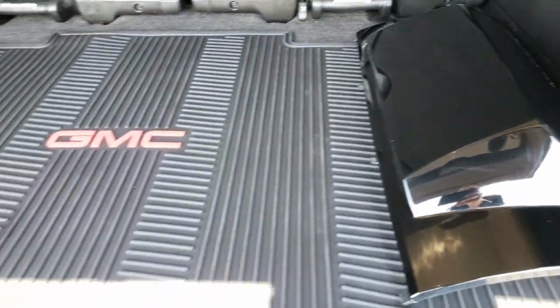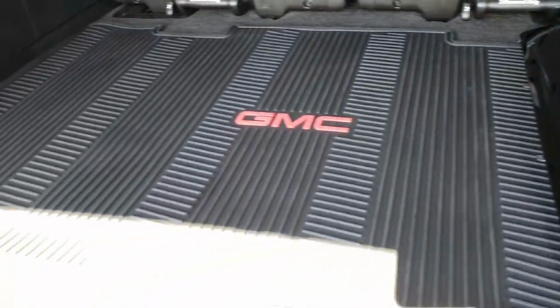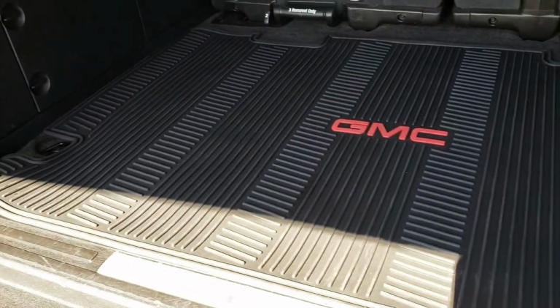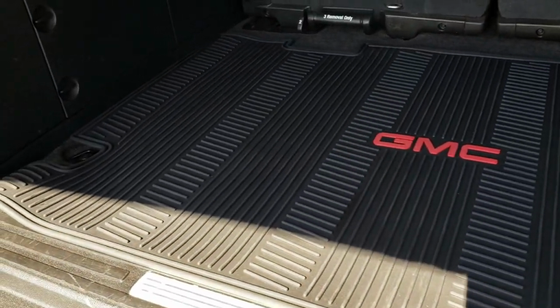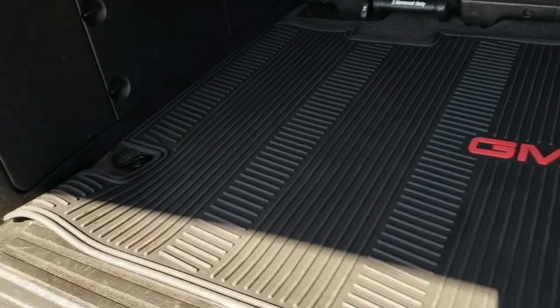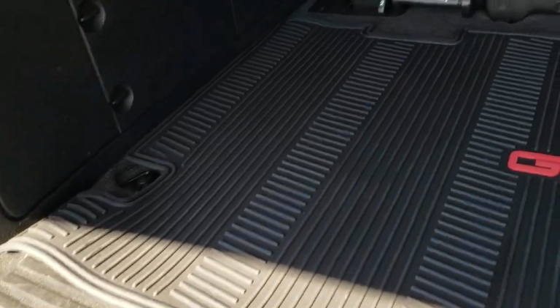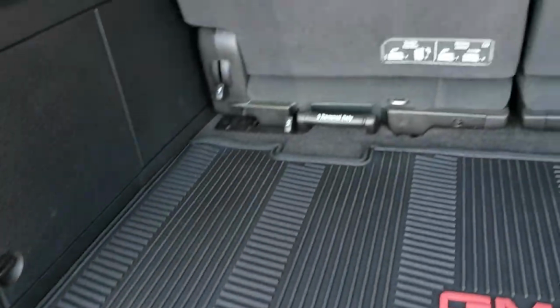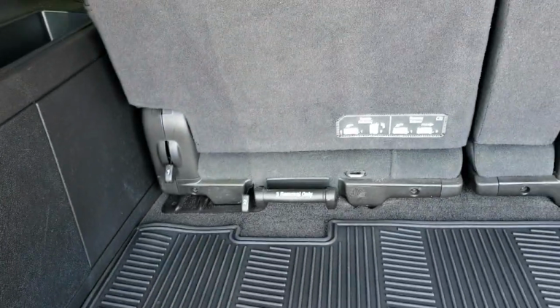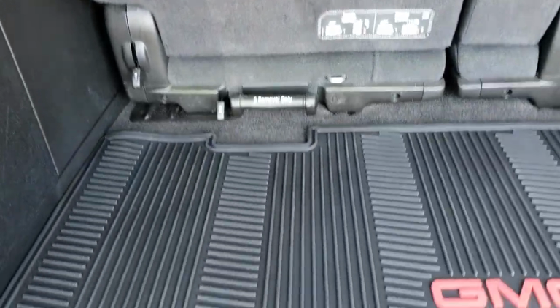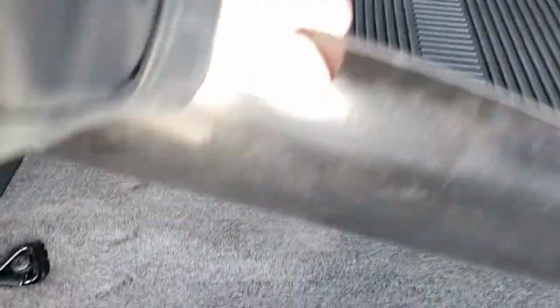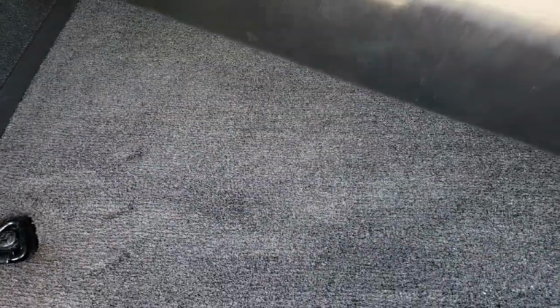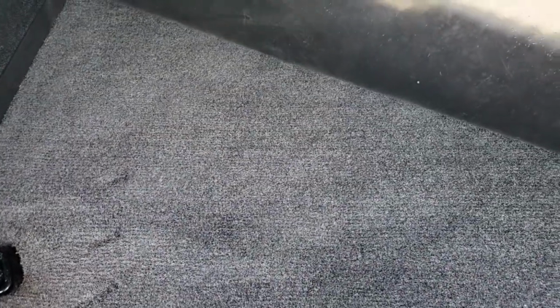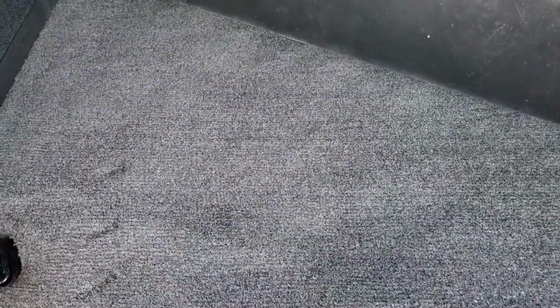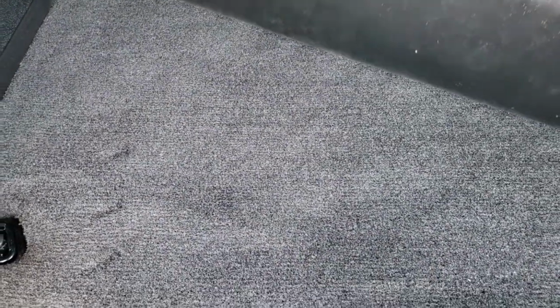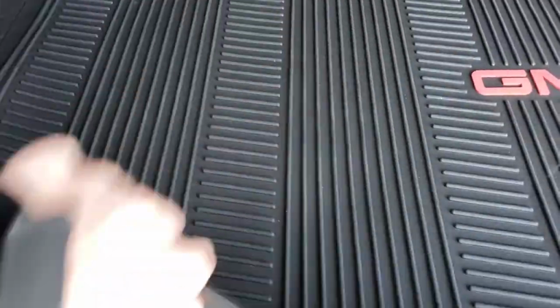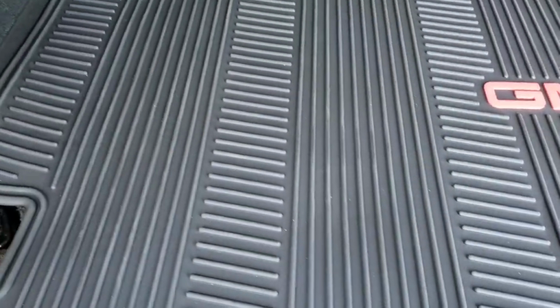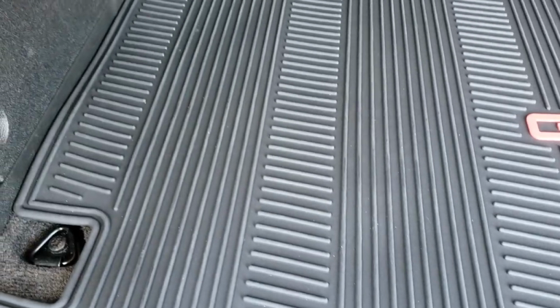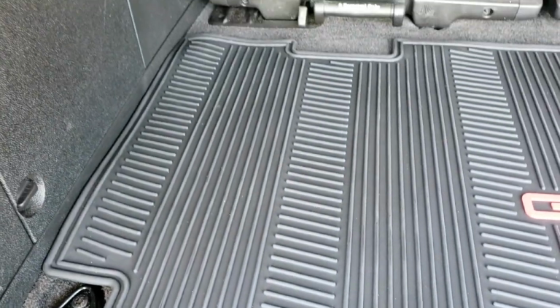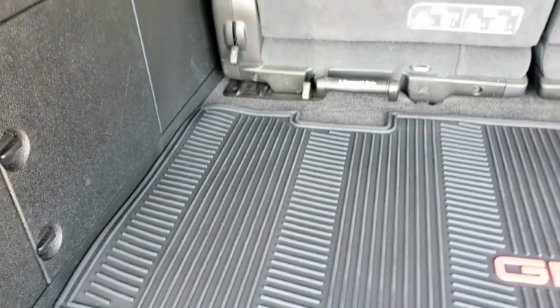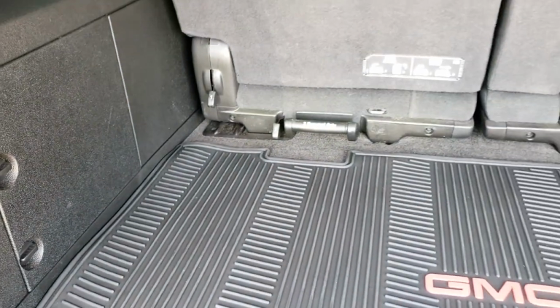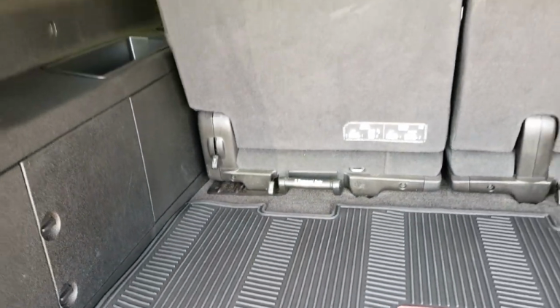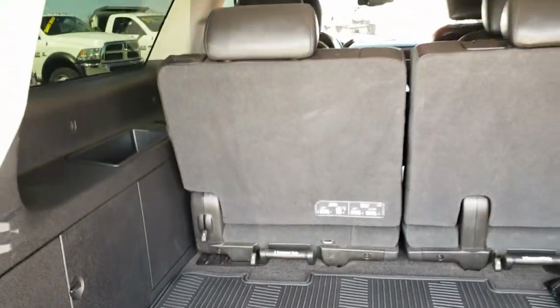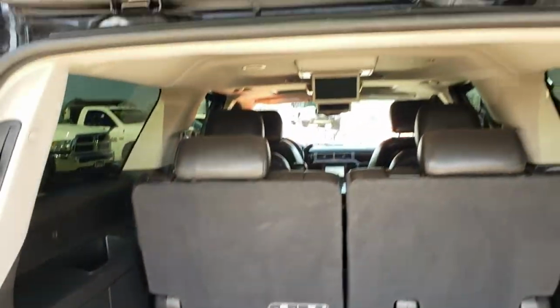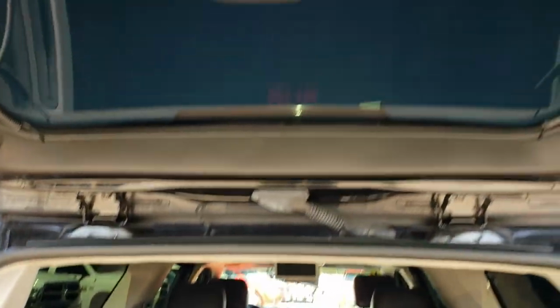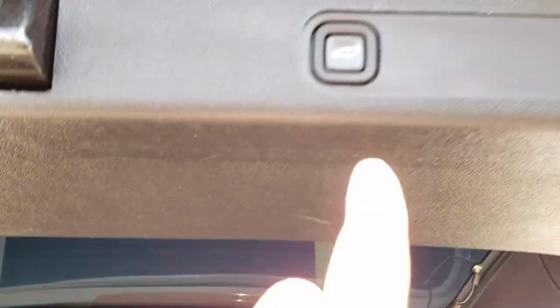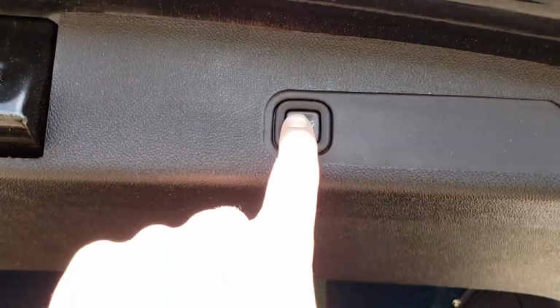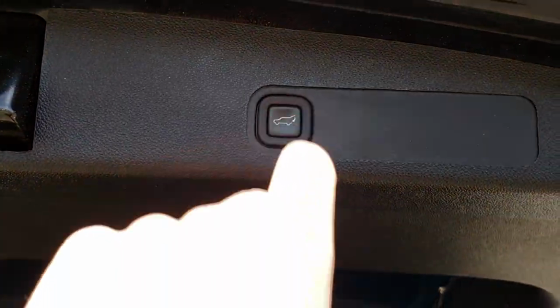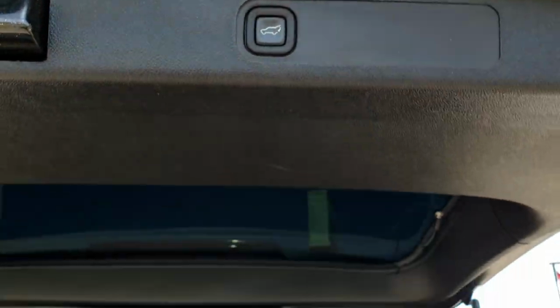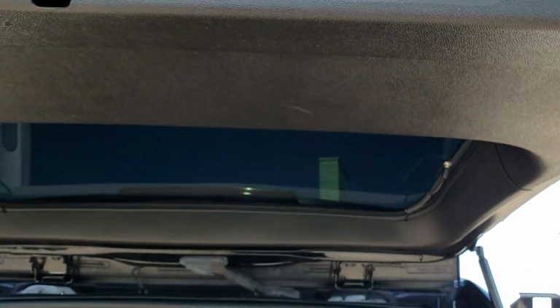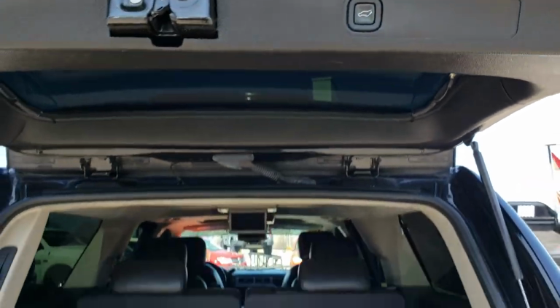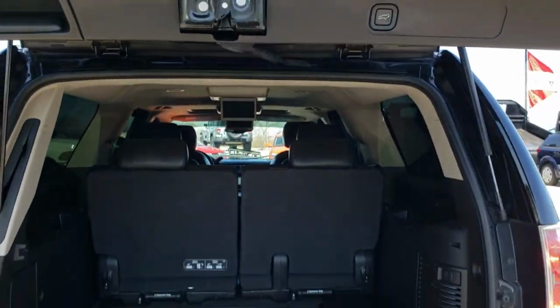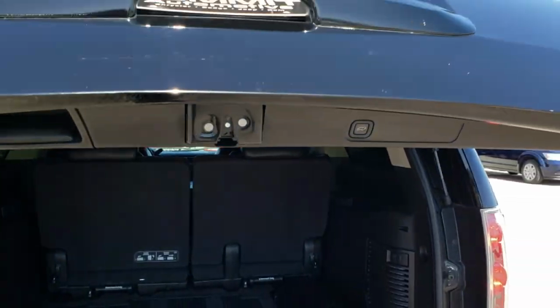It does have an all-weather floor mat back here. Those seats do come out for even more storage, and the carpeting is like new underneath. To get this gate down, you just press this button right here and it will come on down for you.